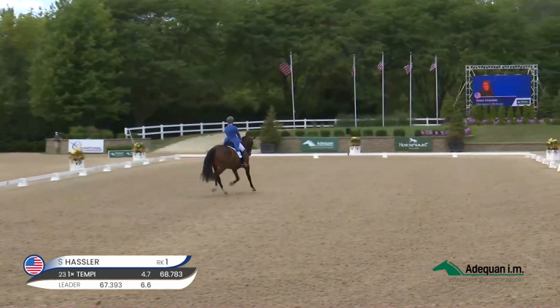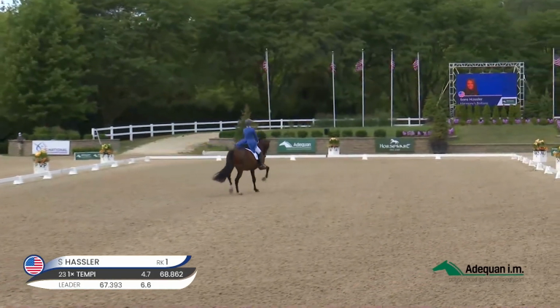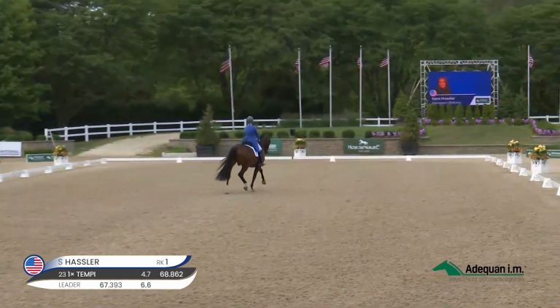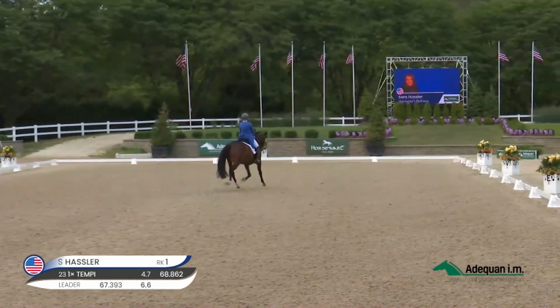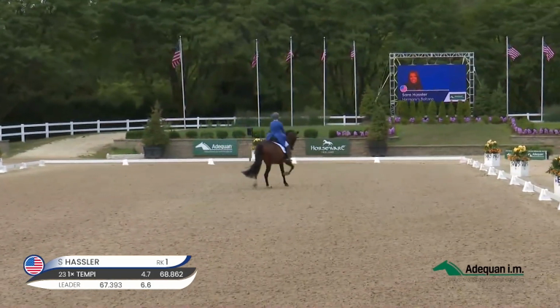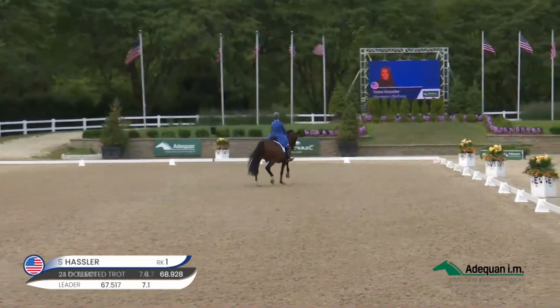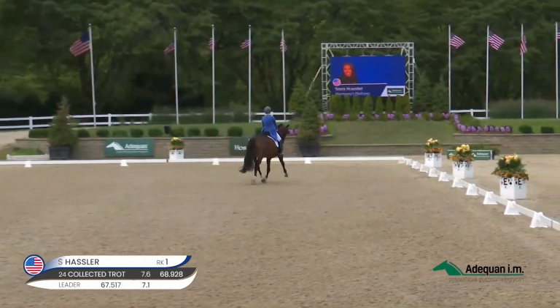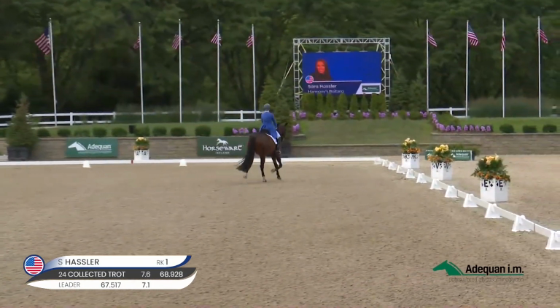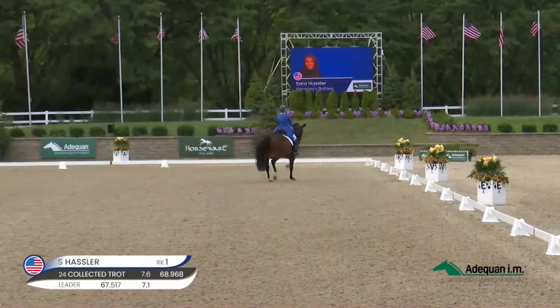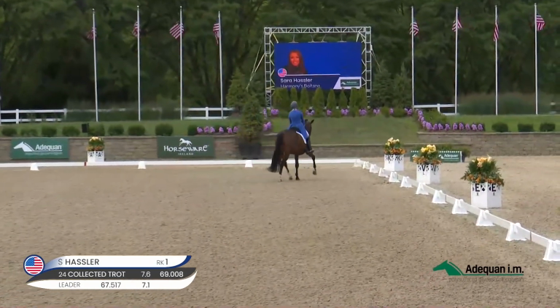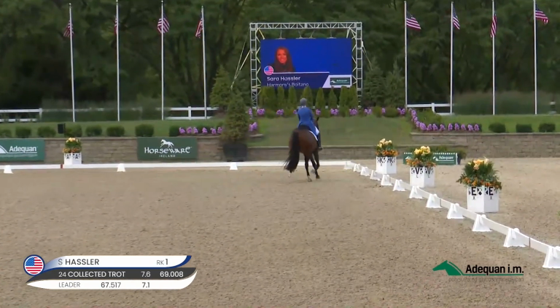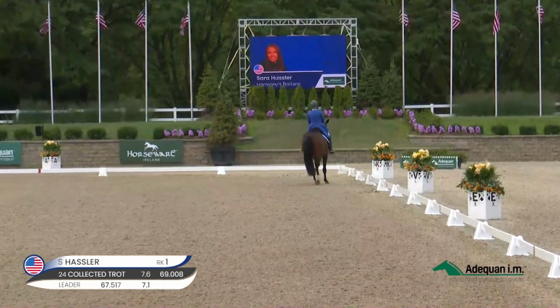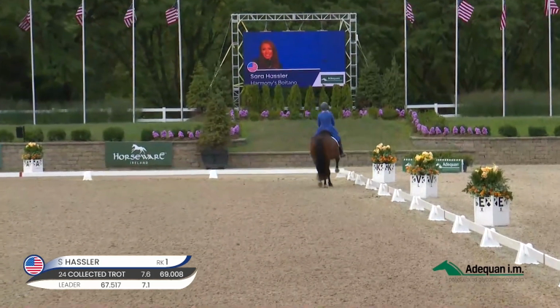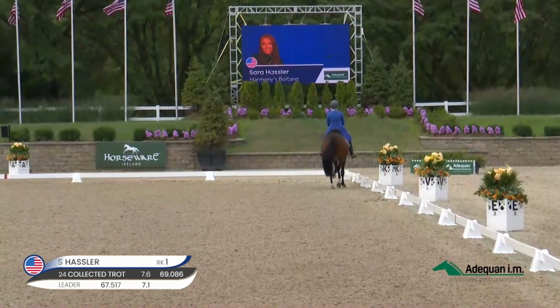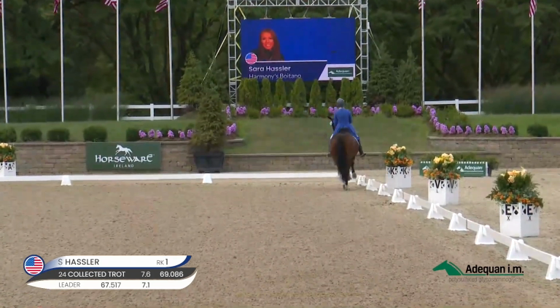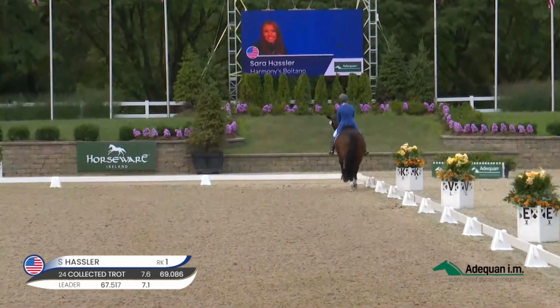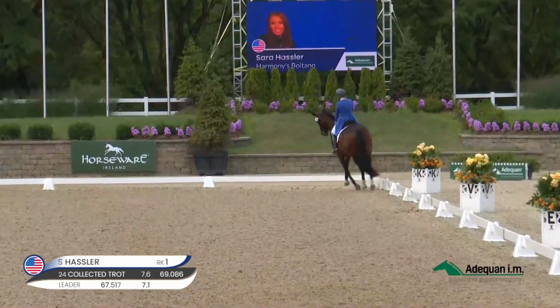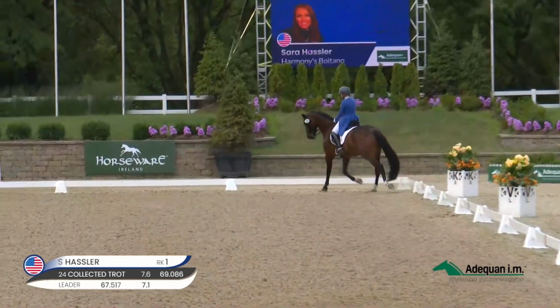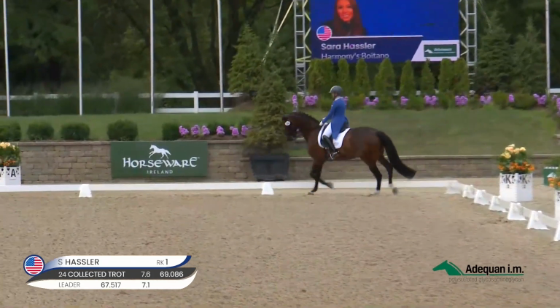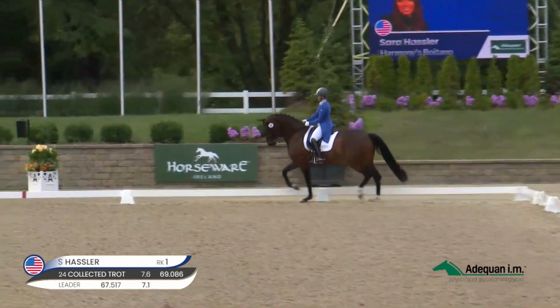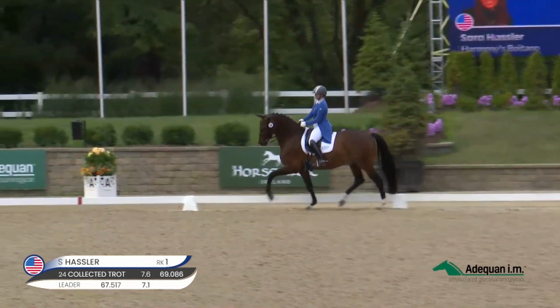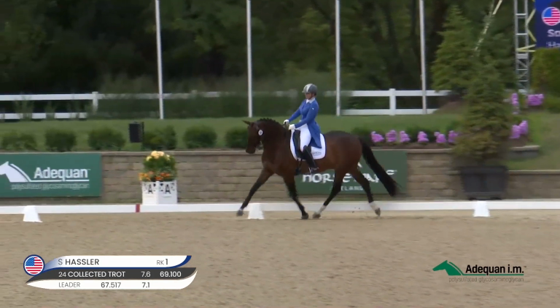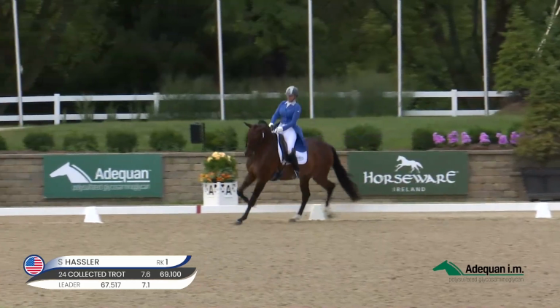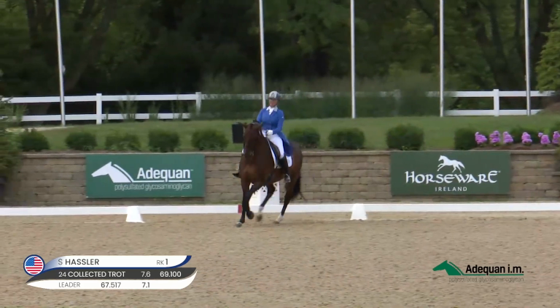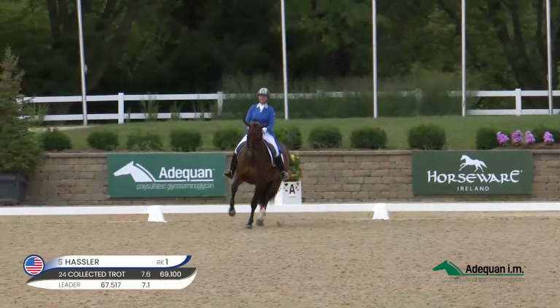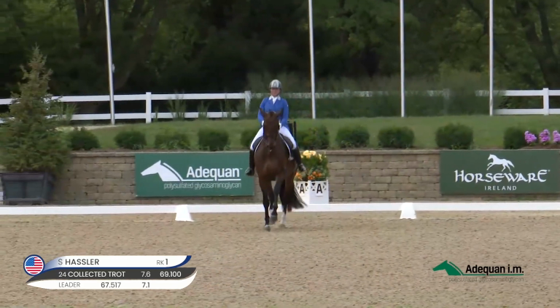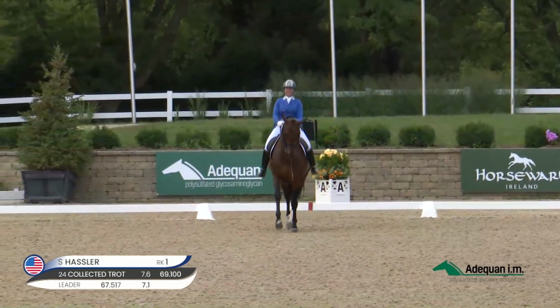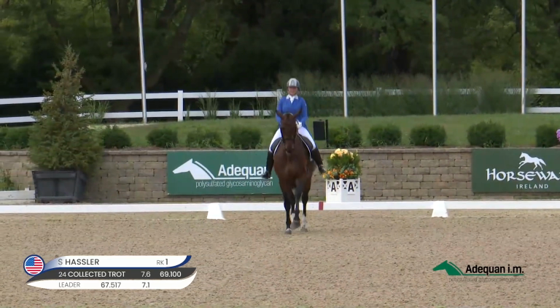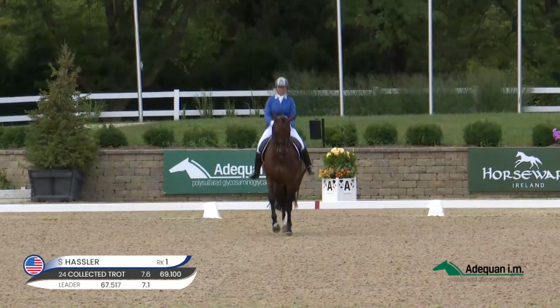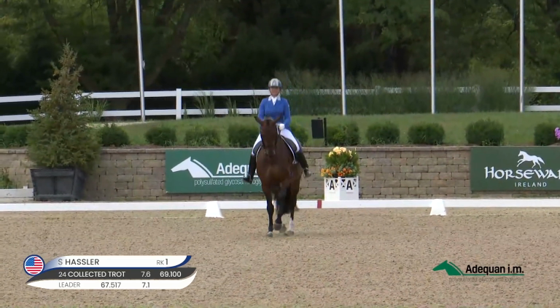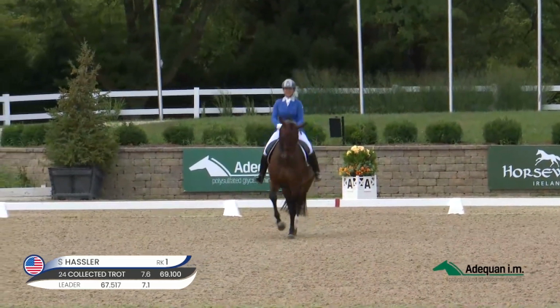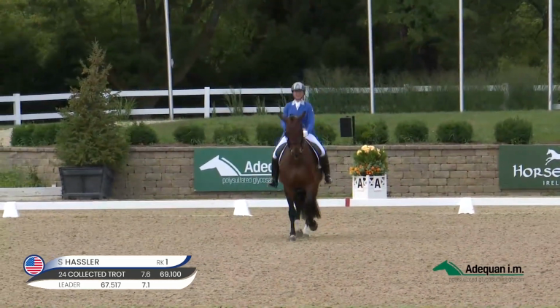That's a good extension — powerful over the back, ground covering, and a very good transition. Okay, one of the better ones today, coming from extended trot.